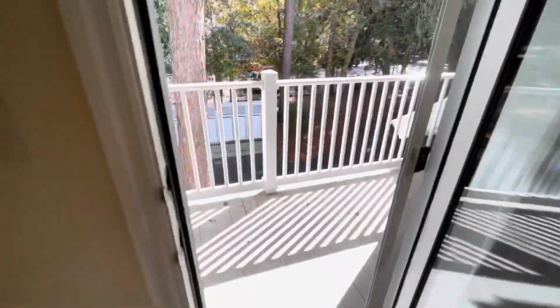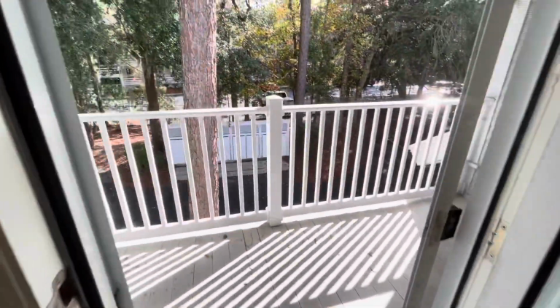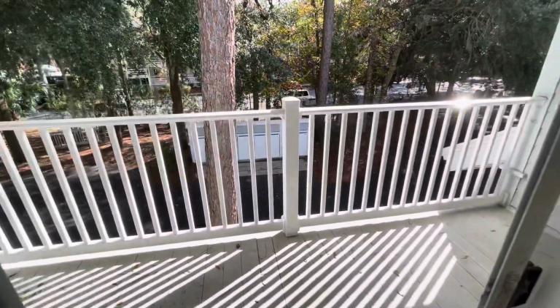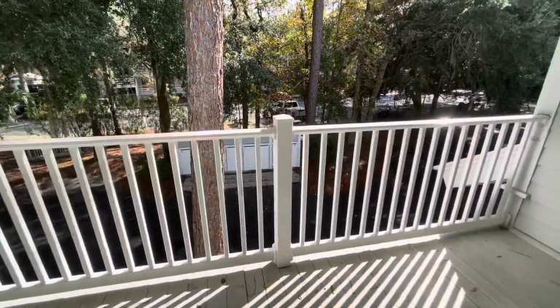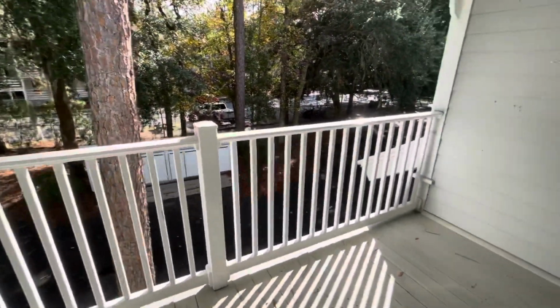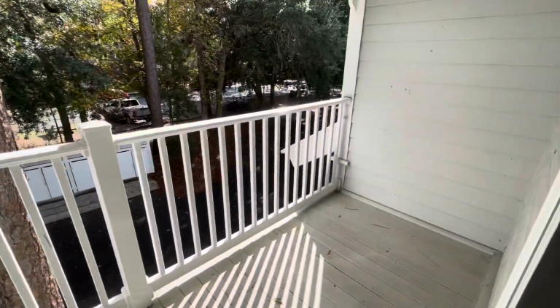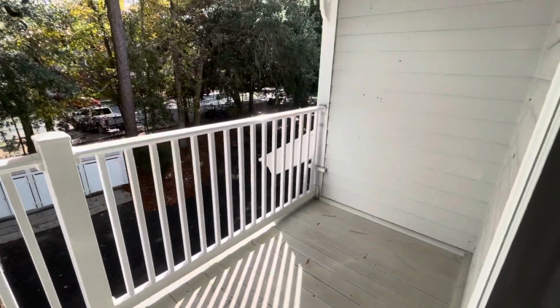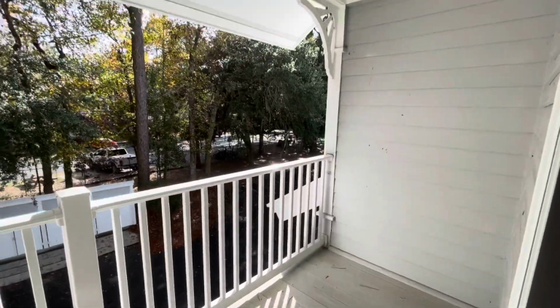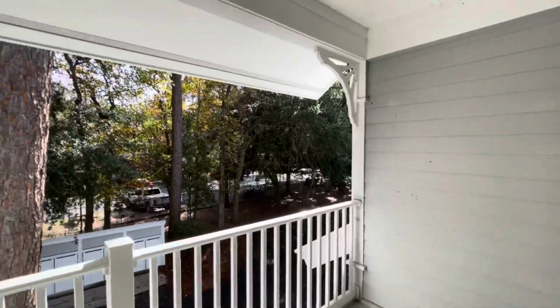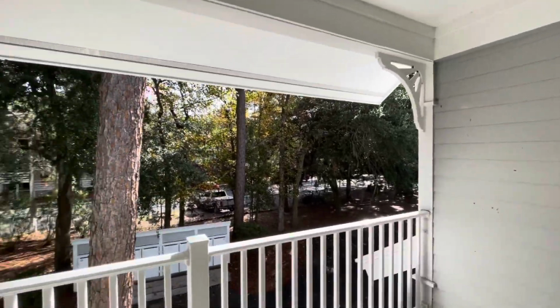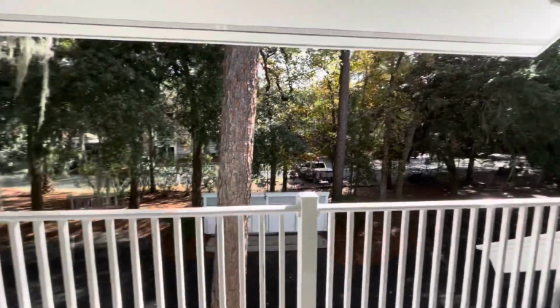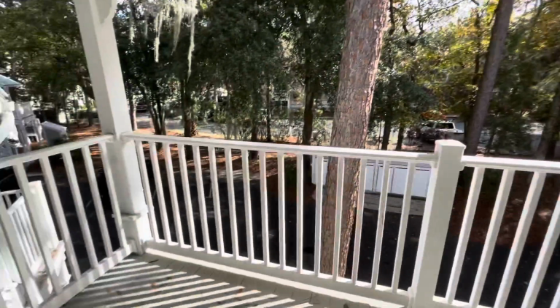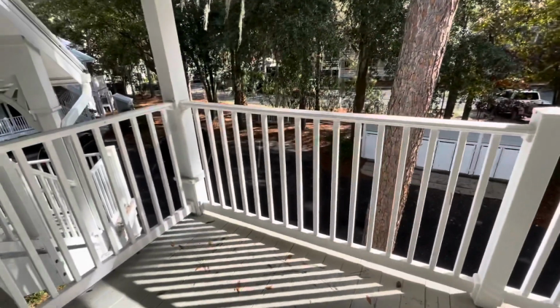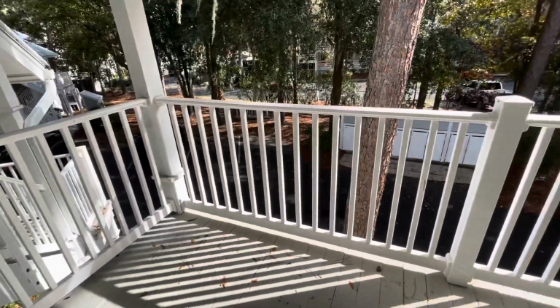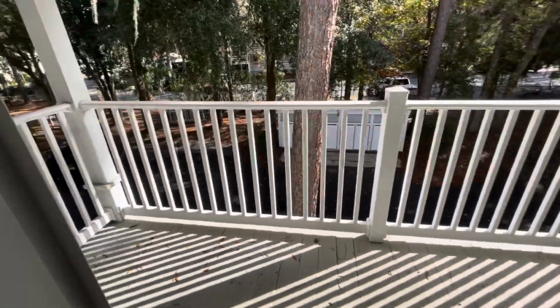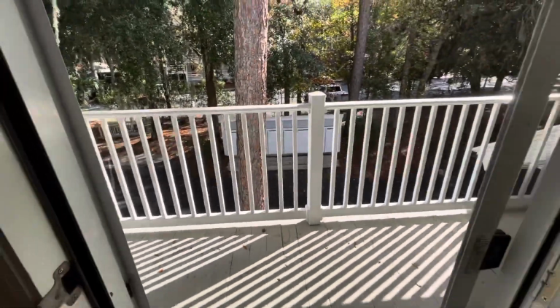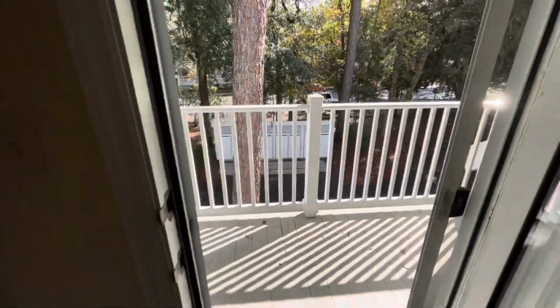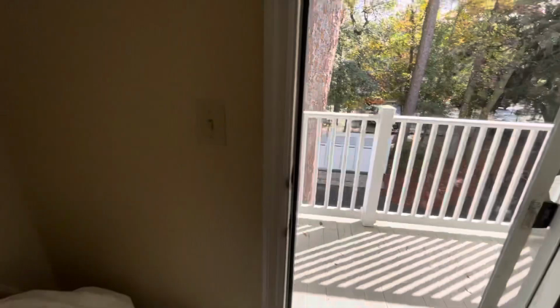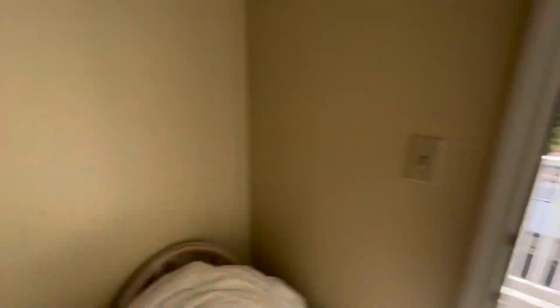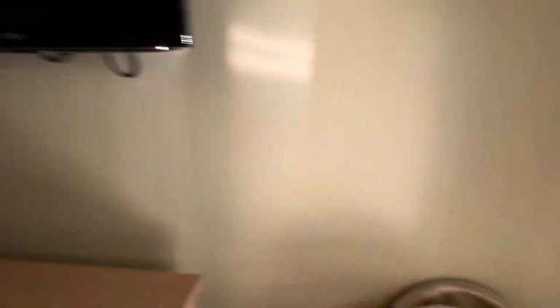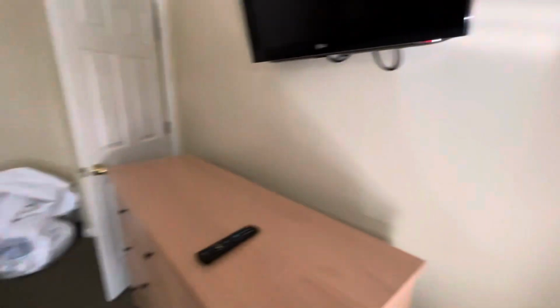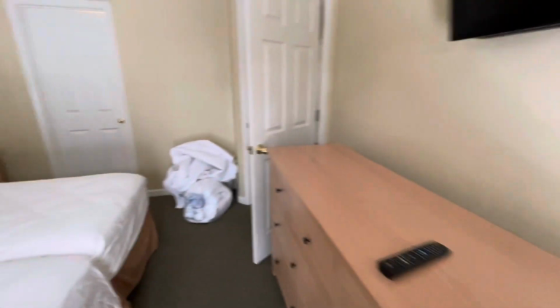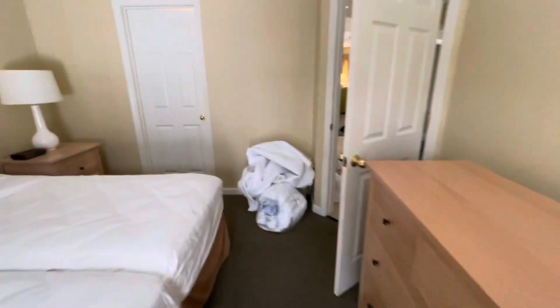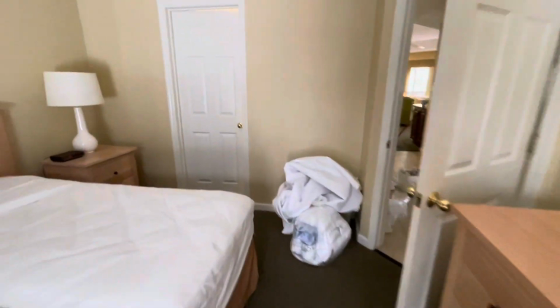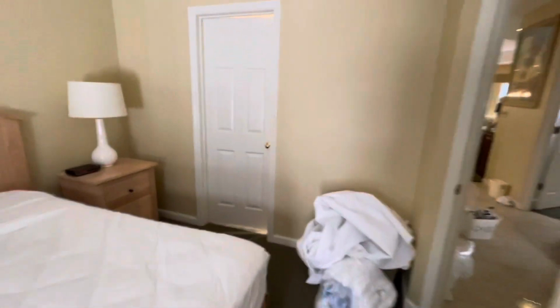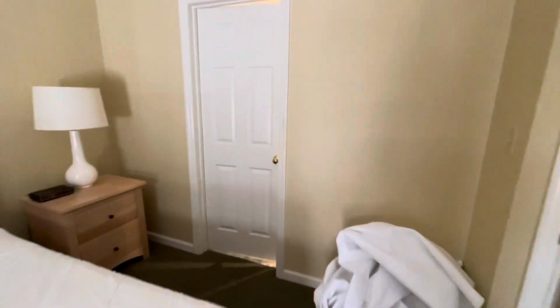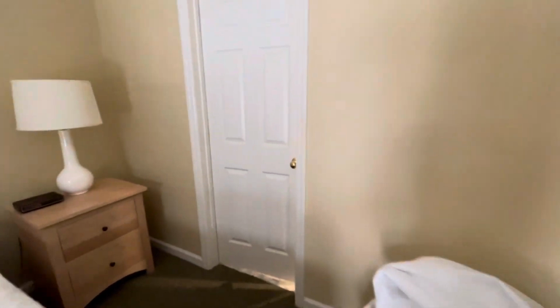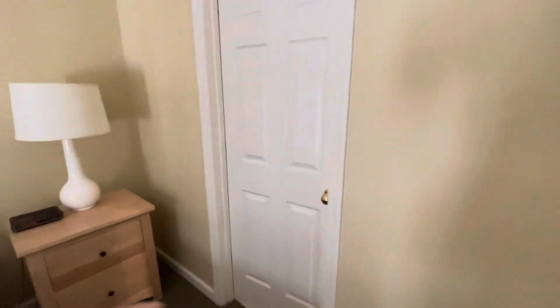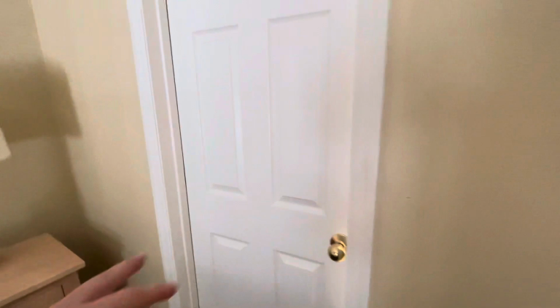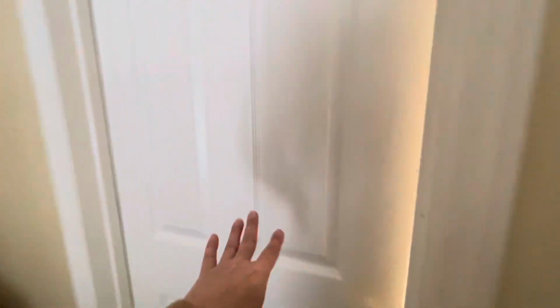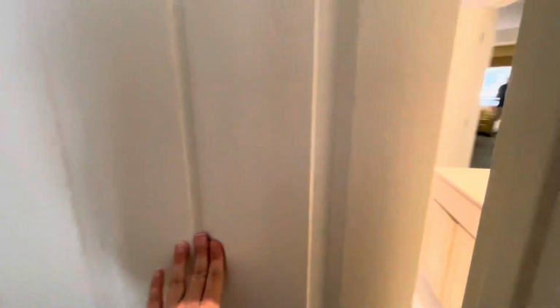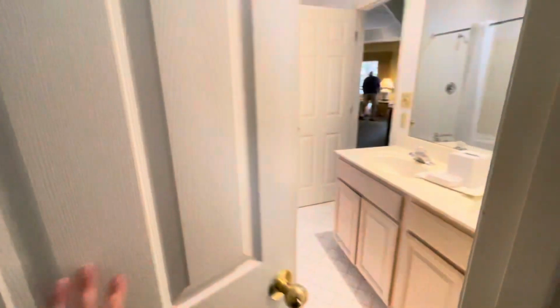And we got another porch in the sunshine here. And the second full bathroom.